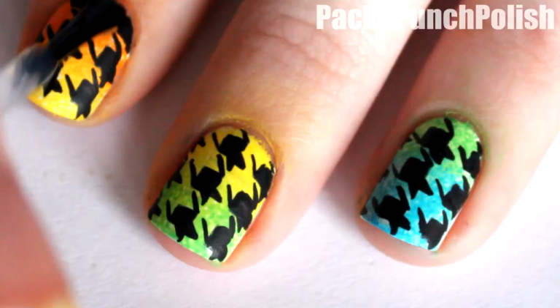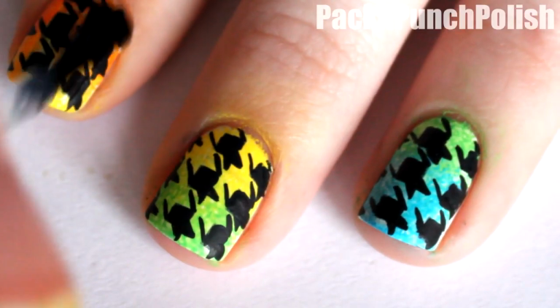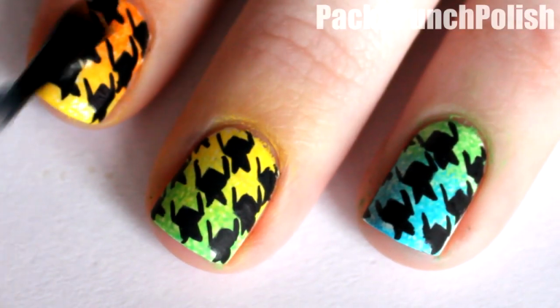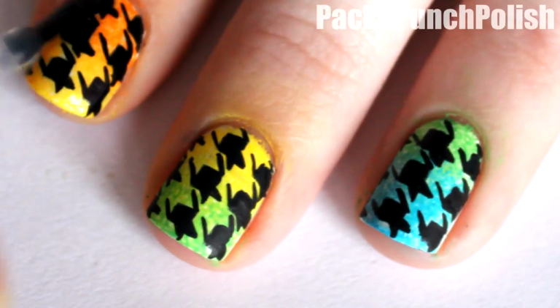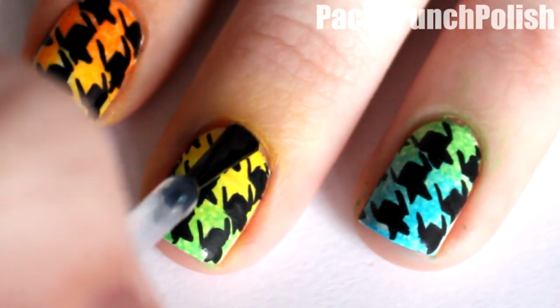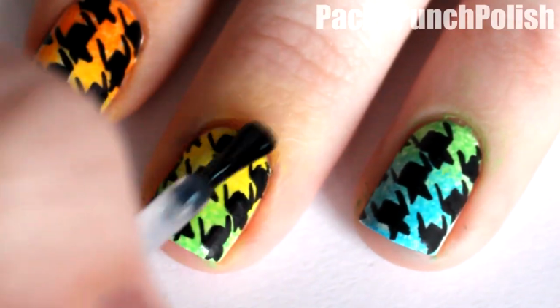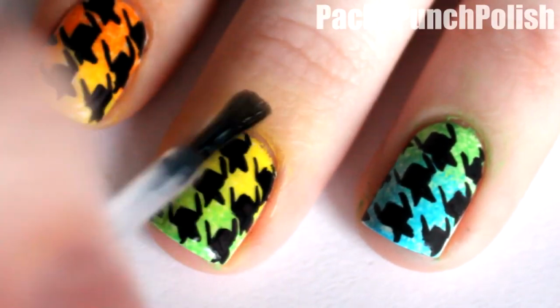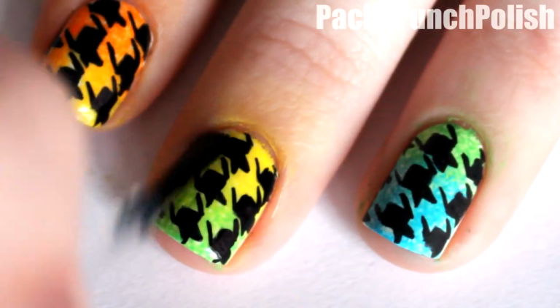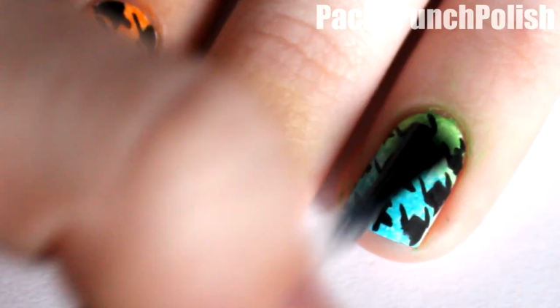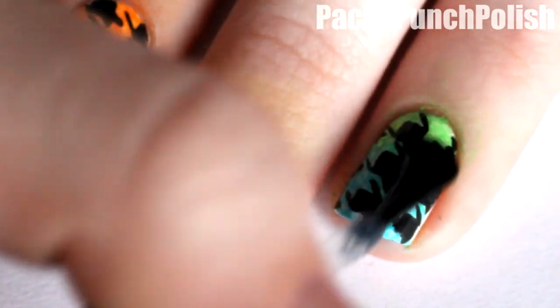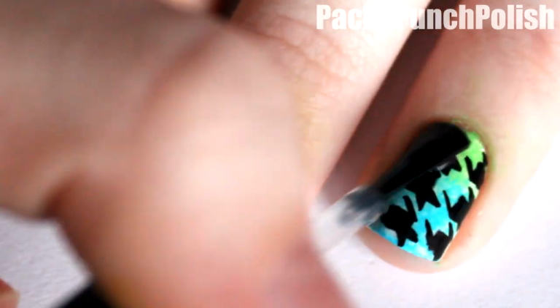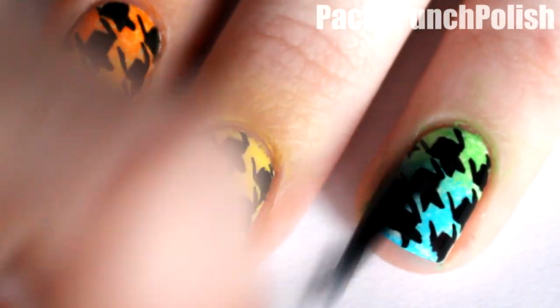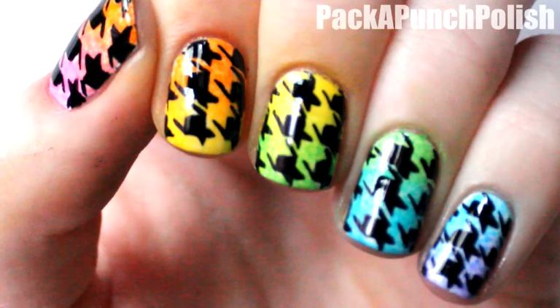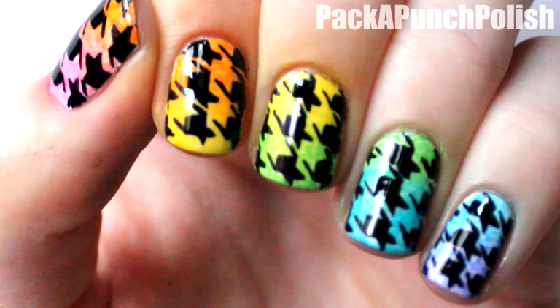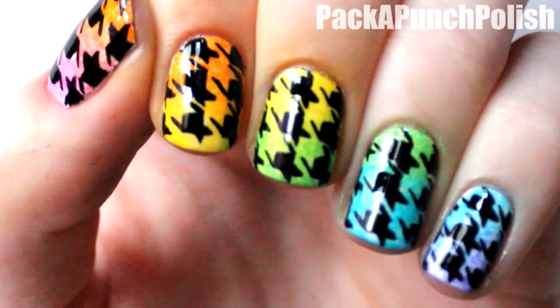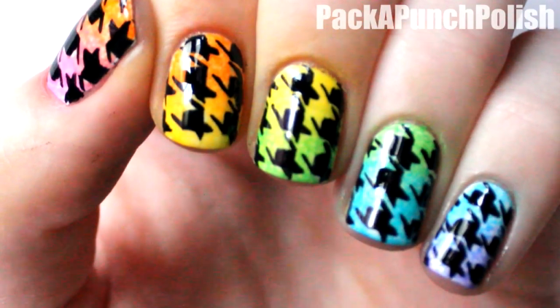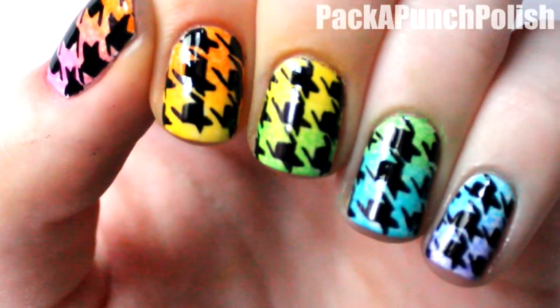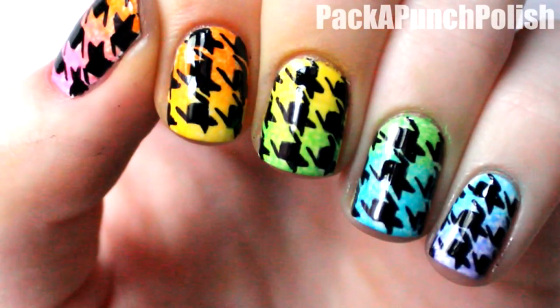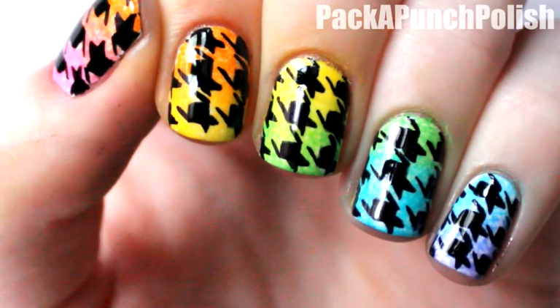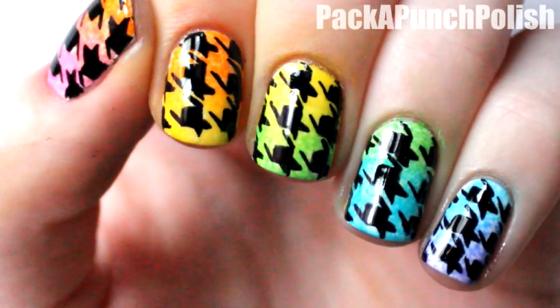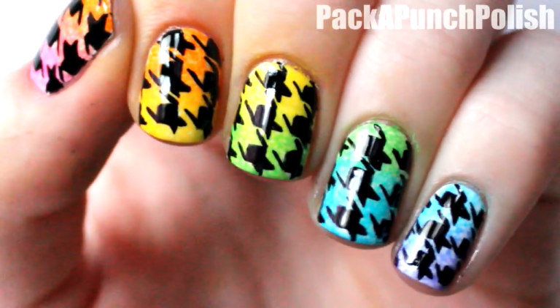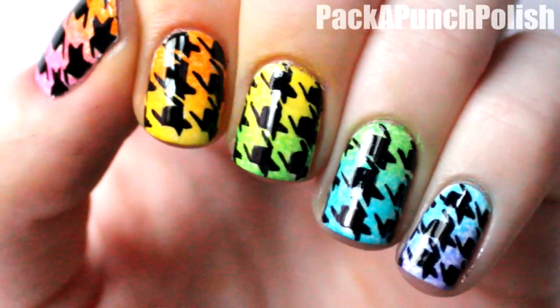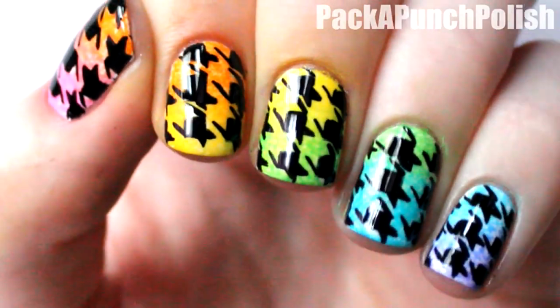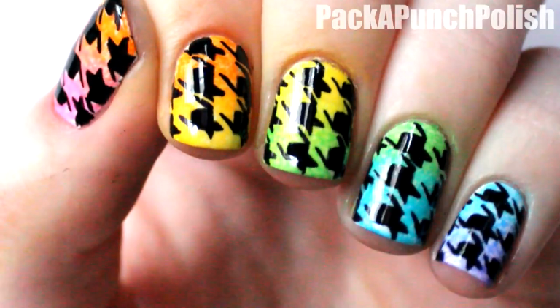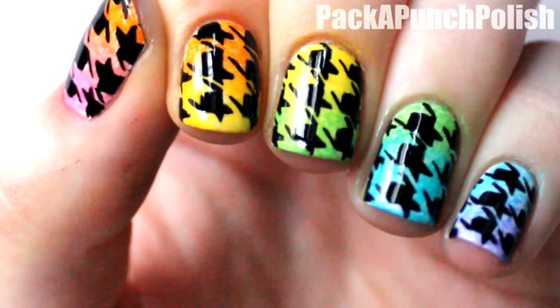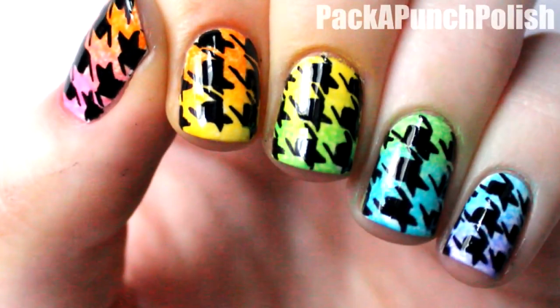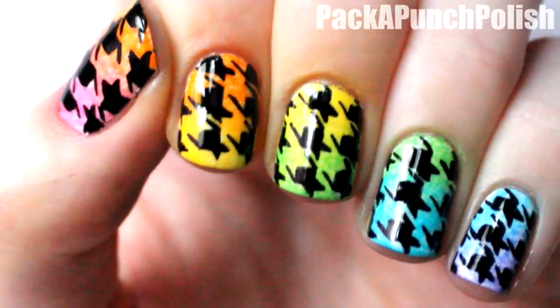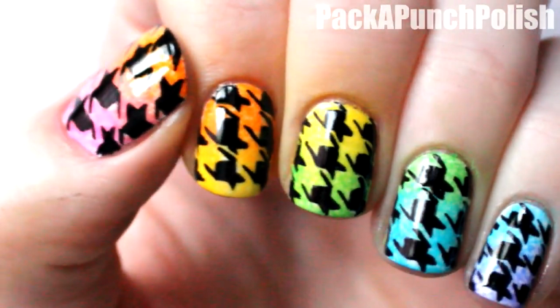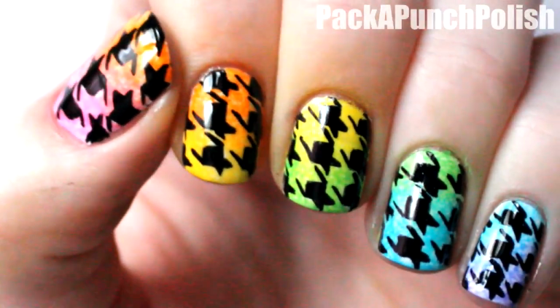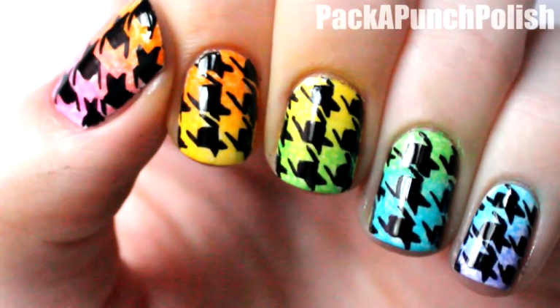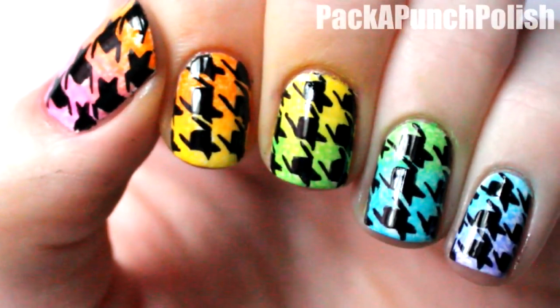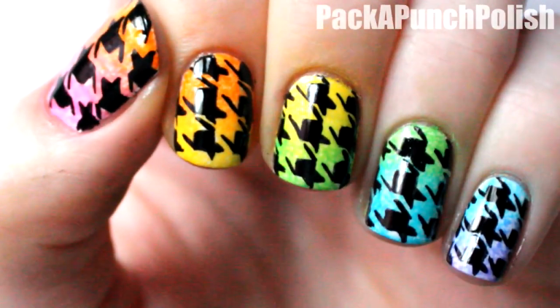Once you do this to all of your nails, you can apply your favorite top coat. I hope you enjoyed this design and the video. Don't forget to check out Chelsea's channel — I'll put a link to her channel in the description. Thanks for watching and I'll see you next time.